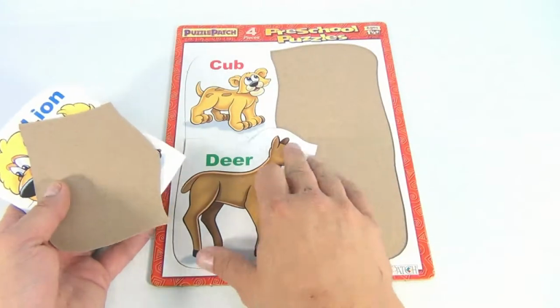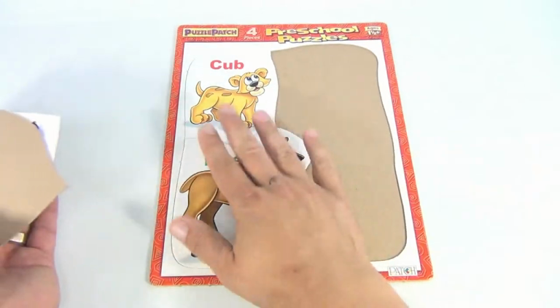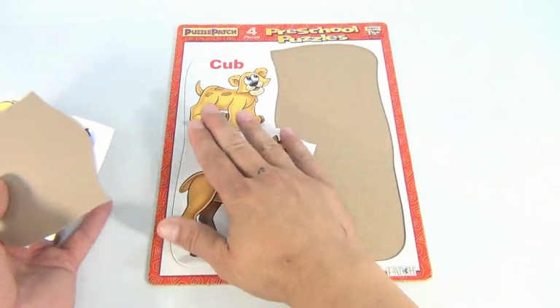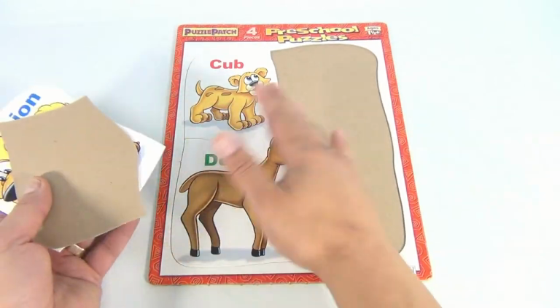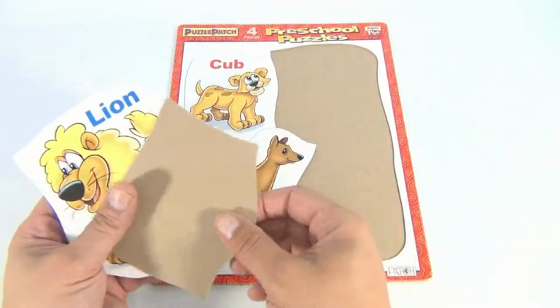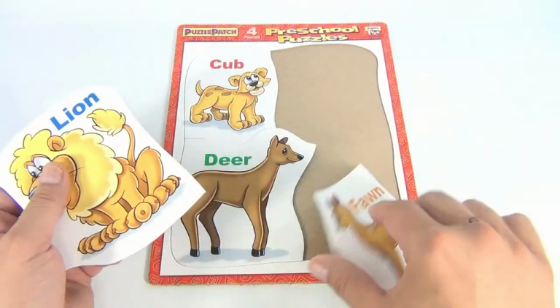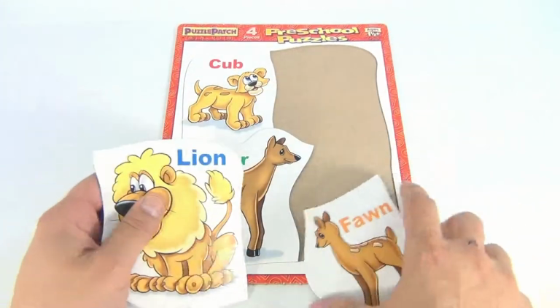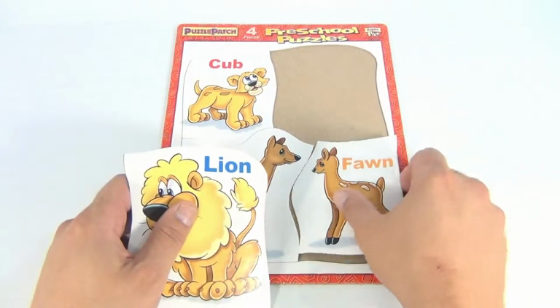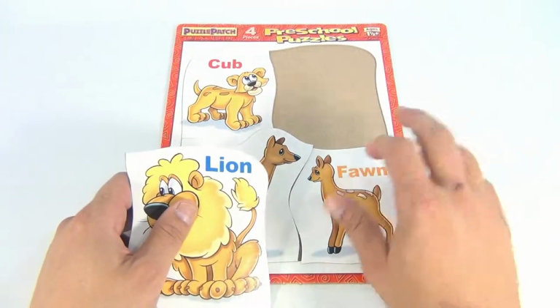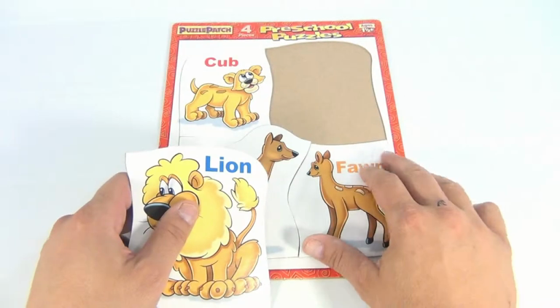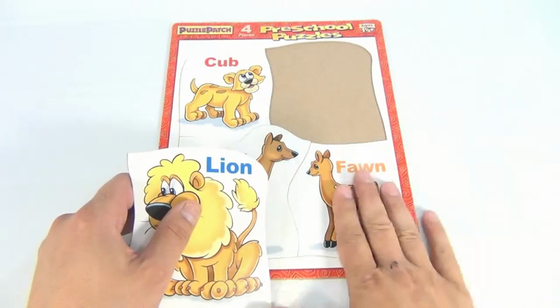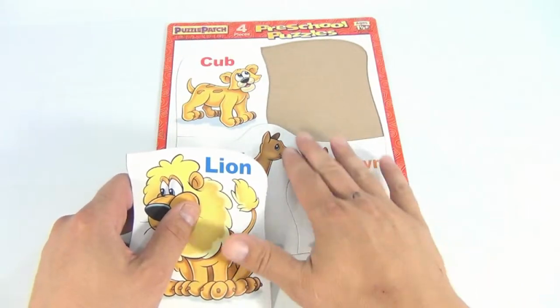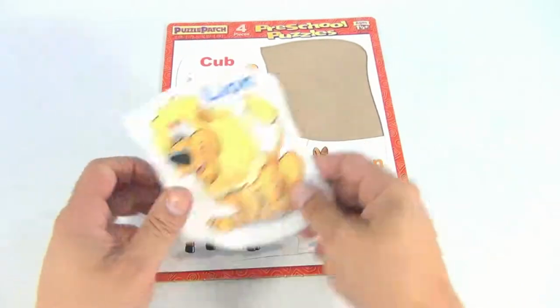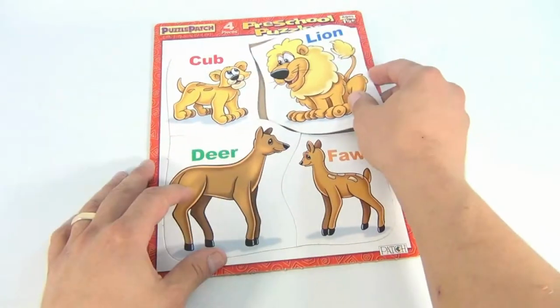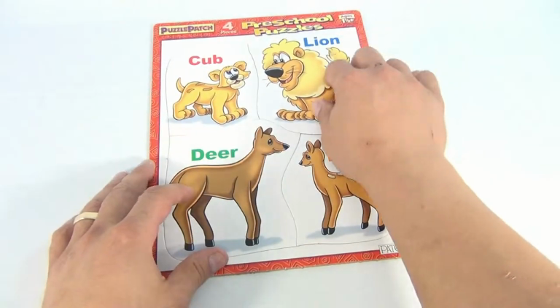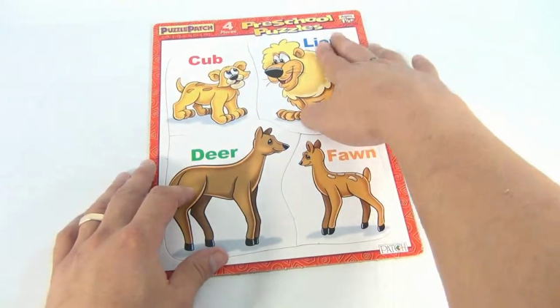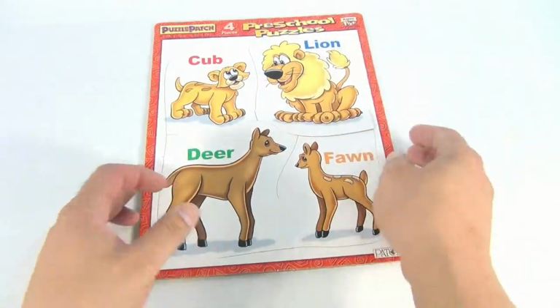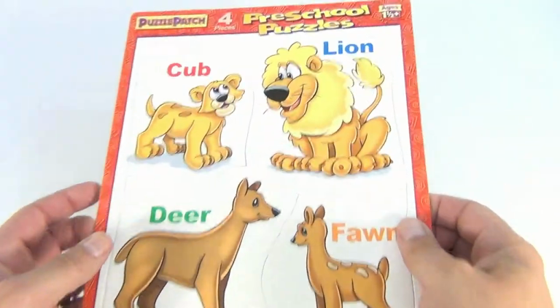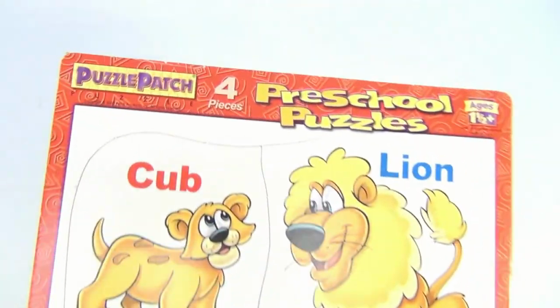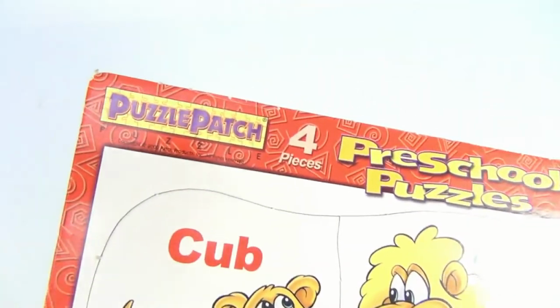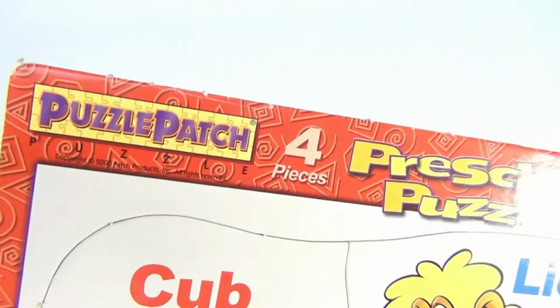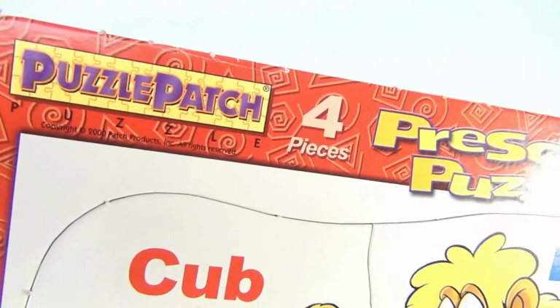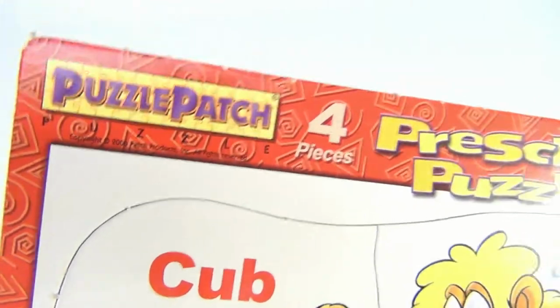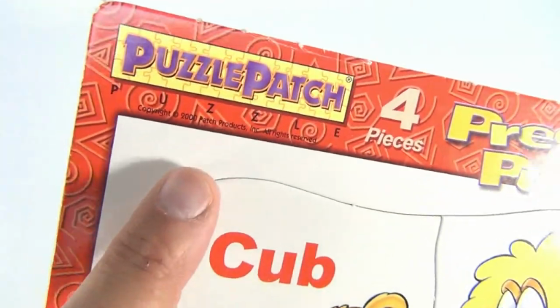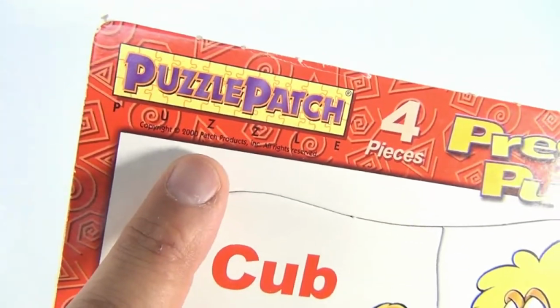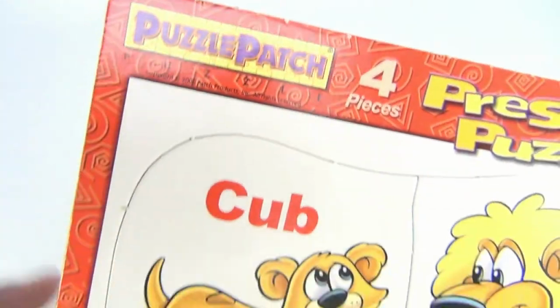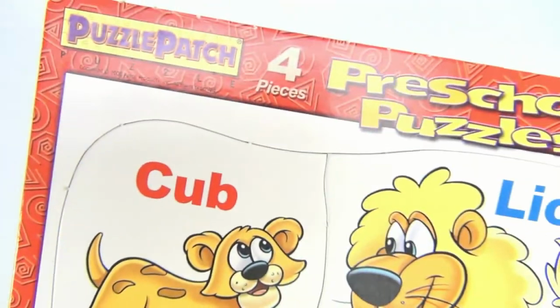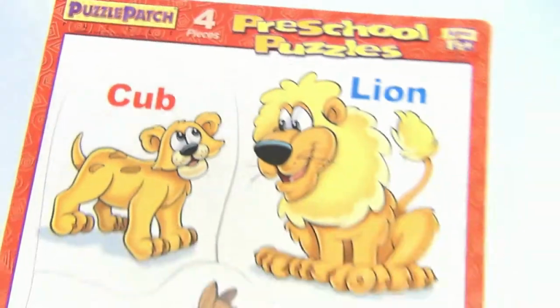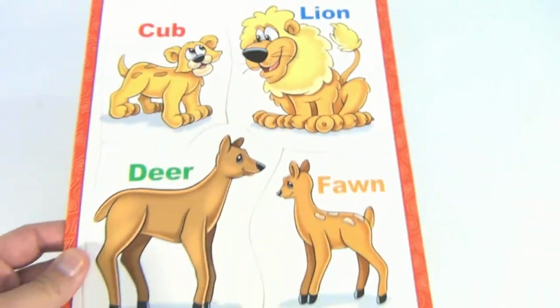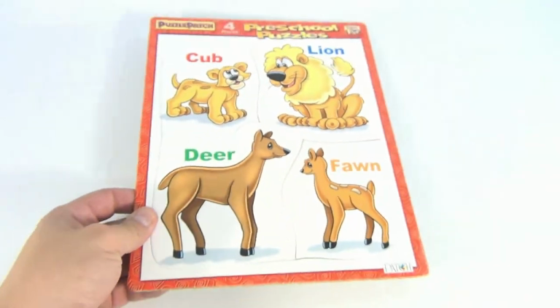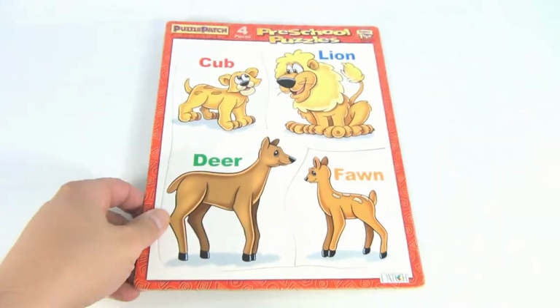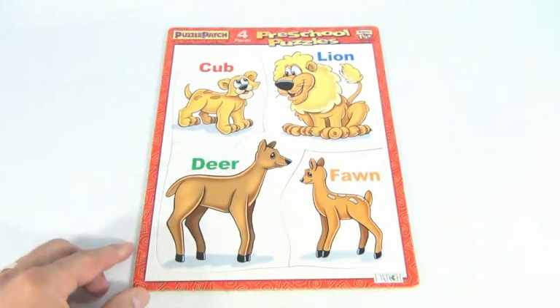You can always subscribe and check out our playlists — click the links. This one was from... let me see... it's a Puzzle Patch. There it is right there. It's a four-piece puzzle.